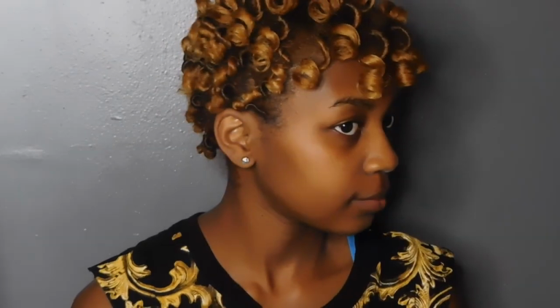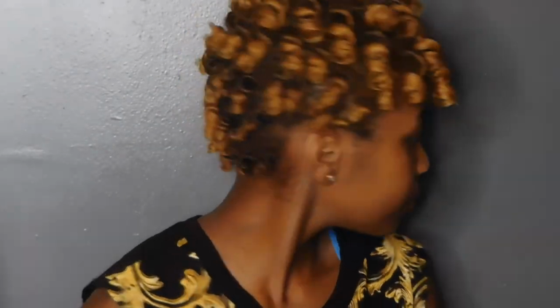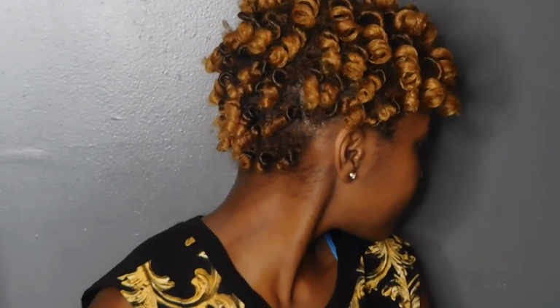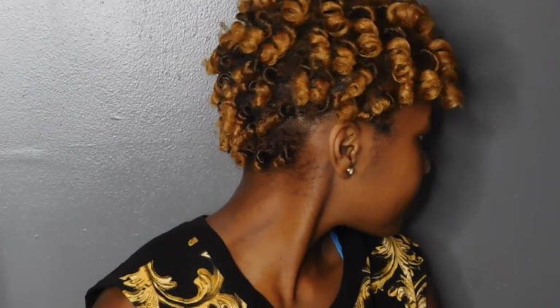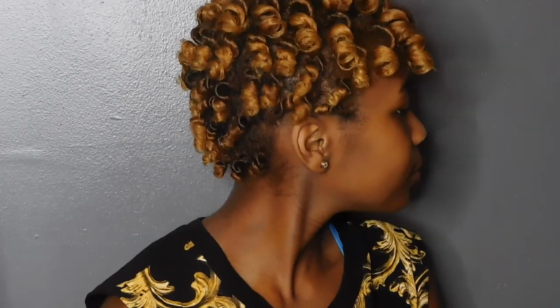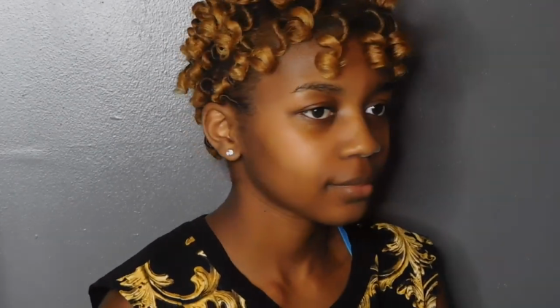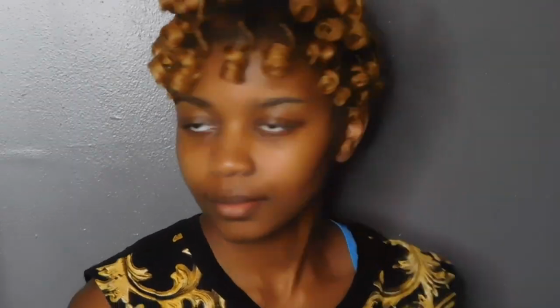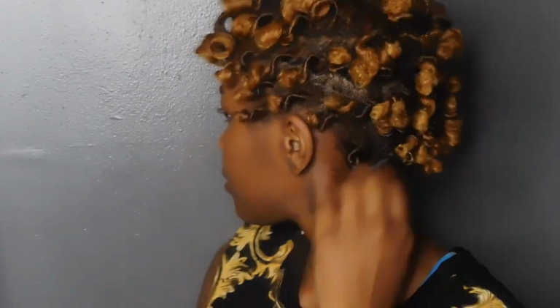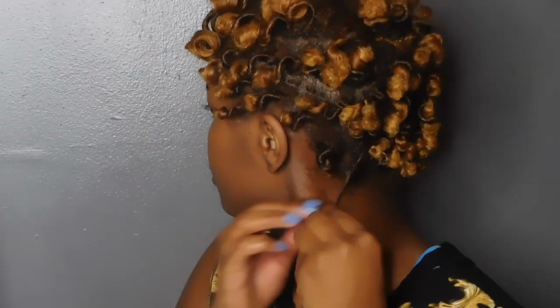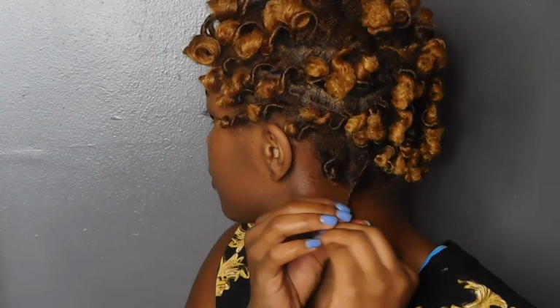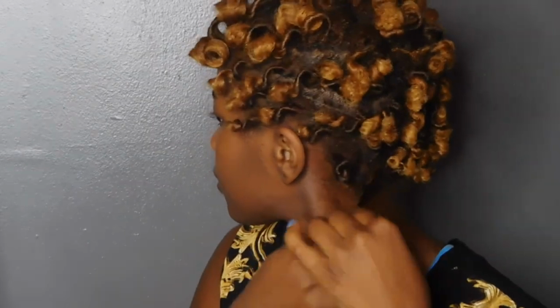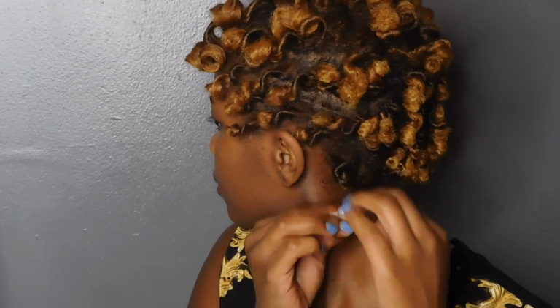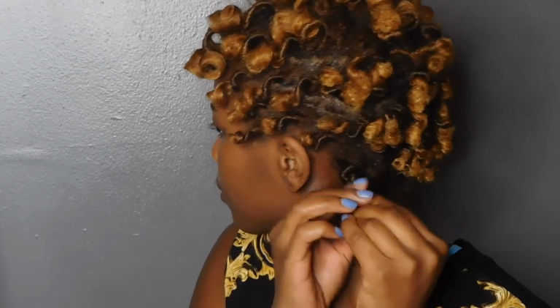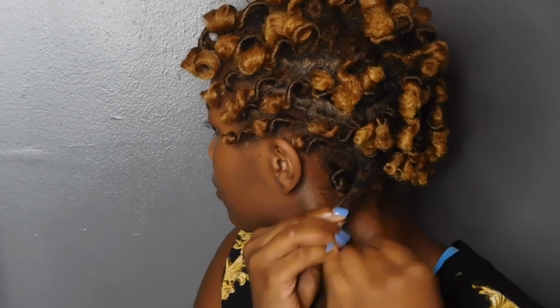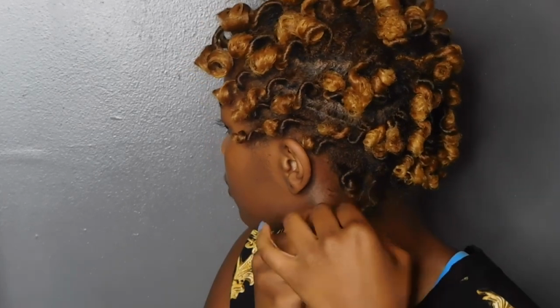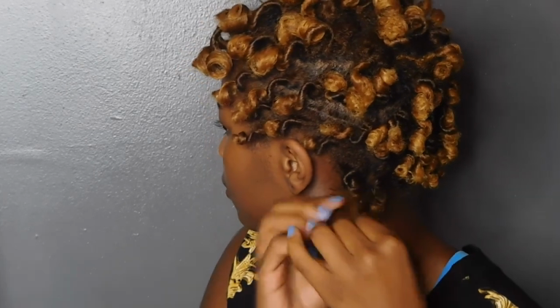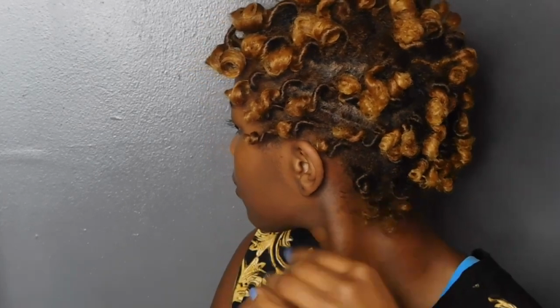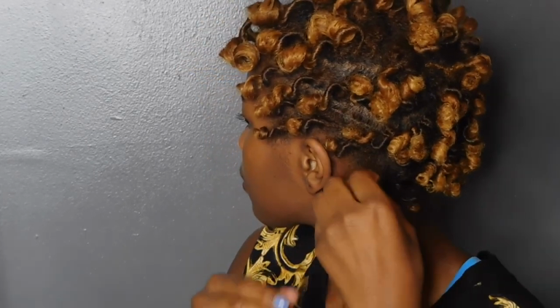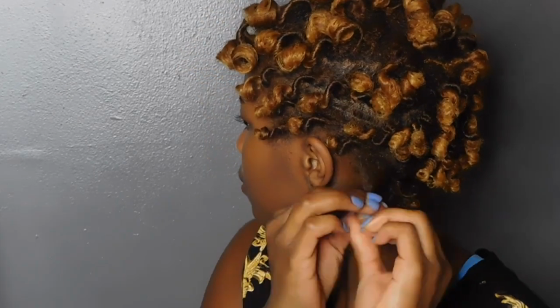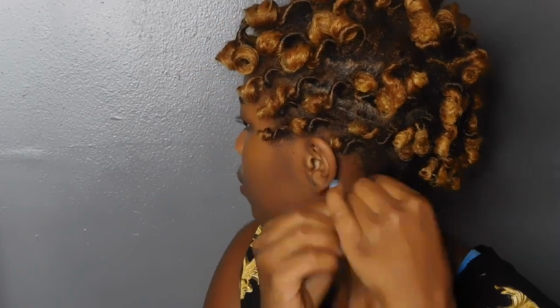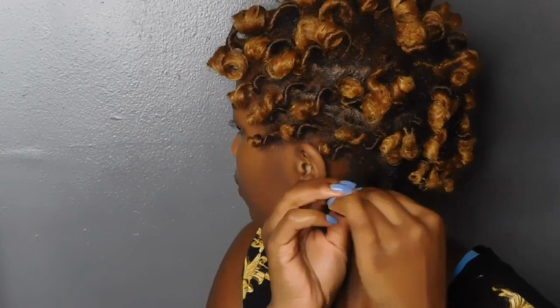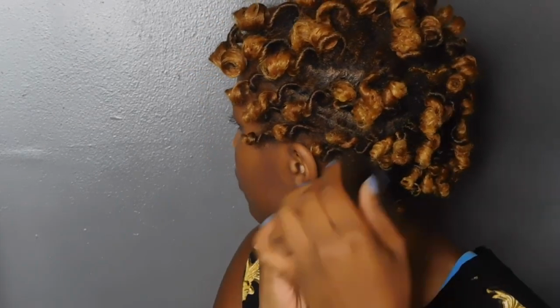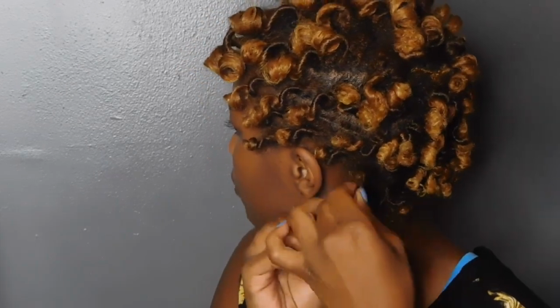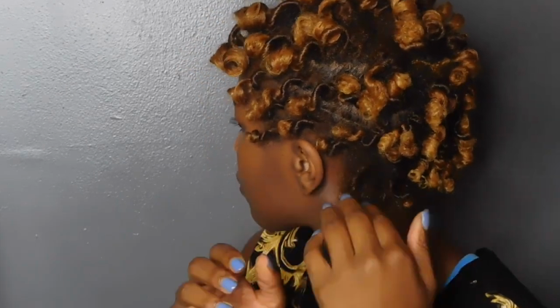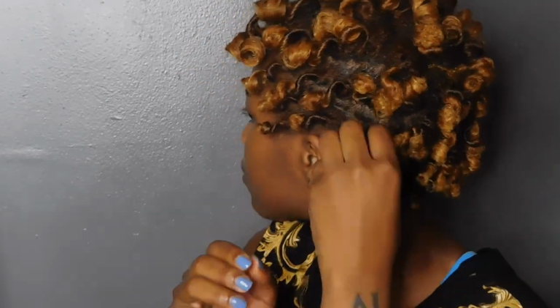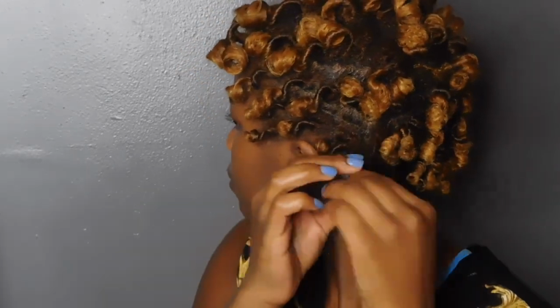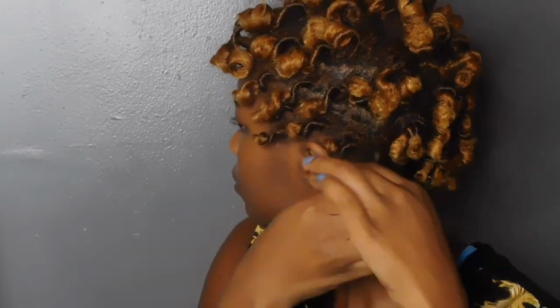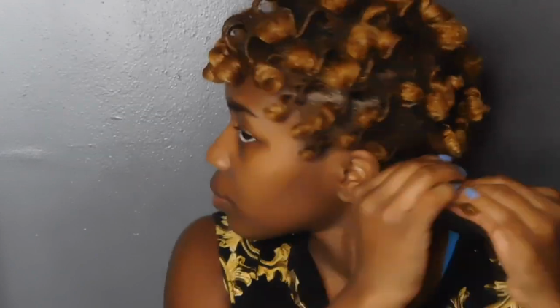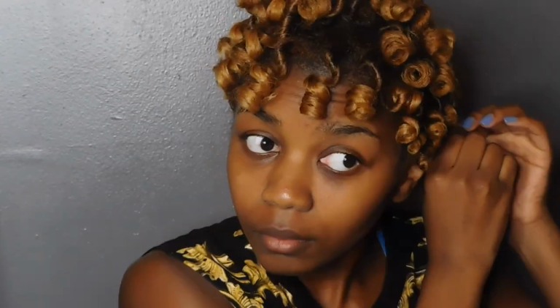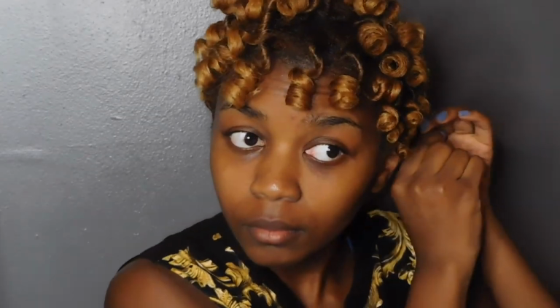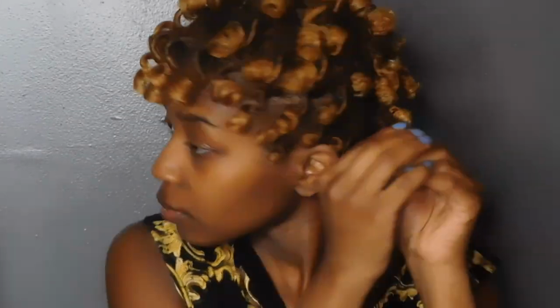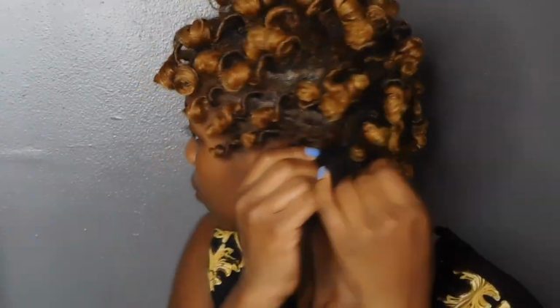If you use the corkscrew method like I did — which is just the rolling of the wrist — your curls should look something like this. Now I'm just going to go about separating the curls.